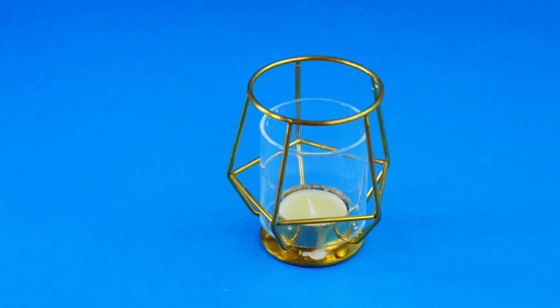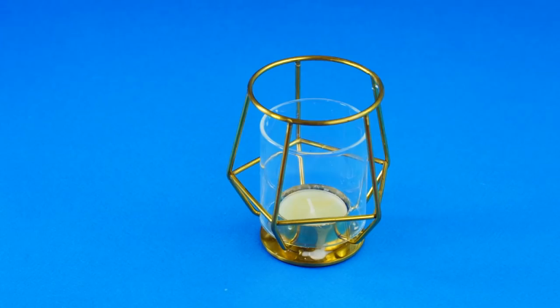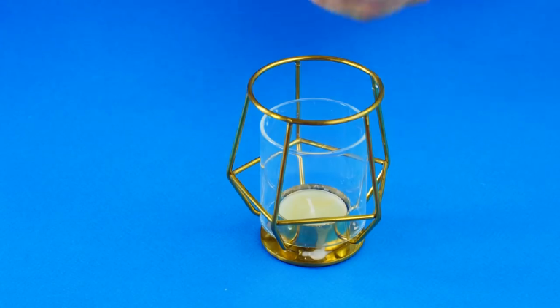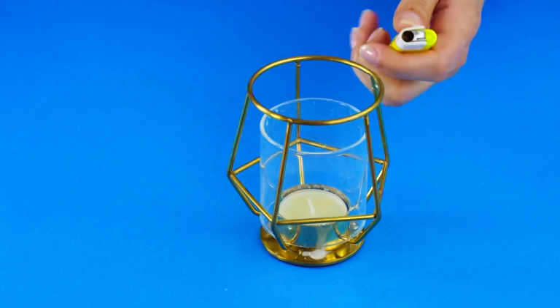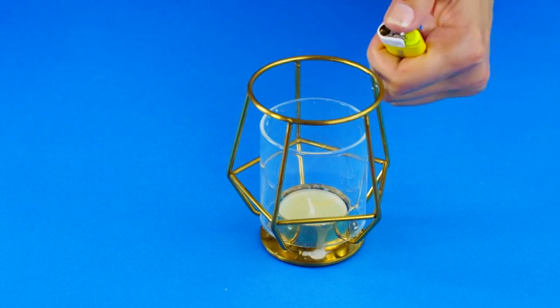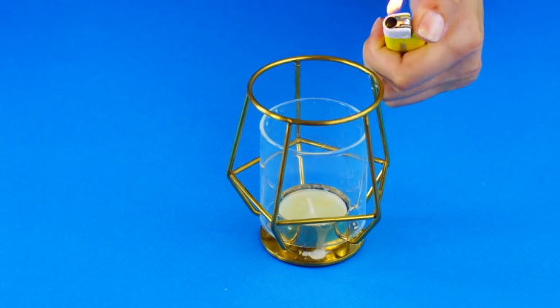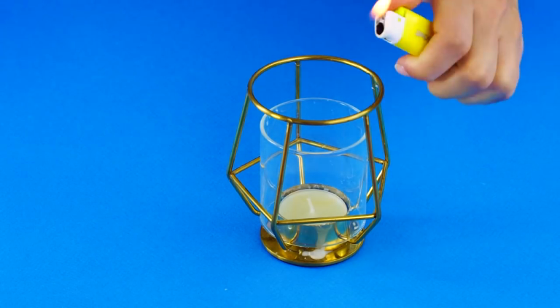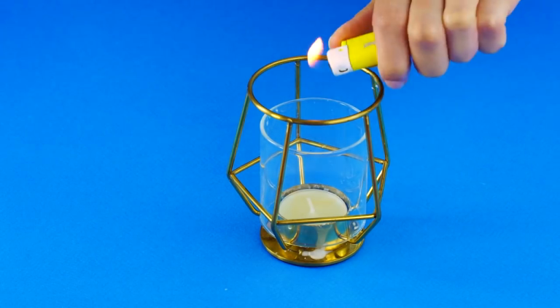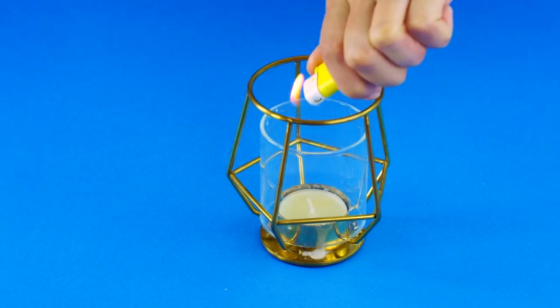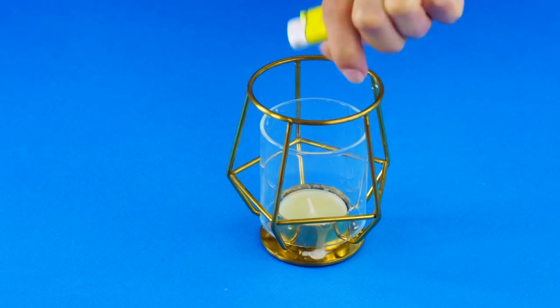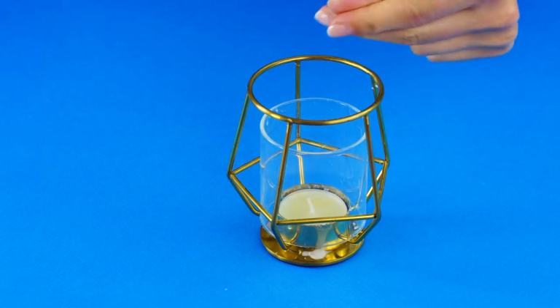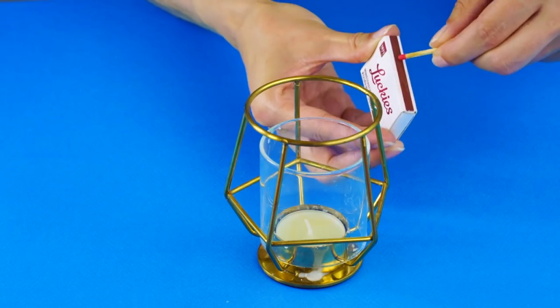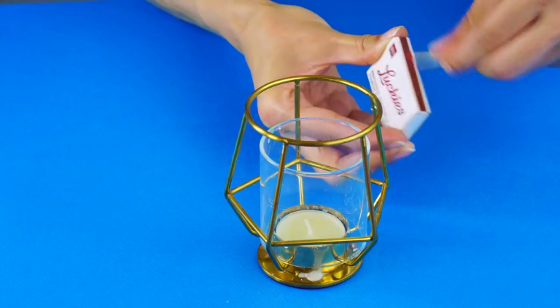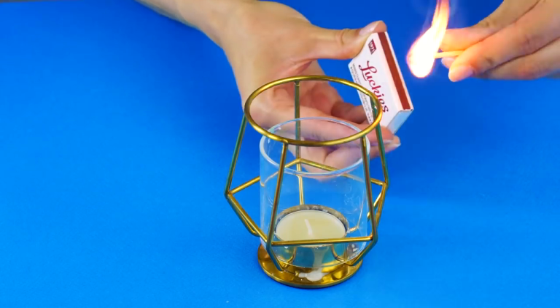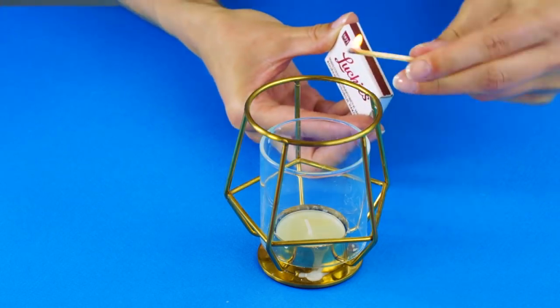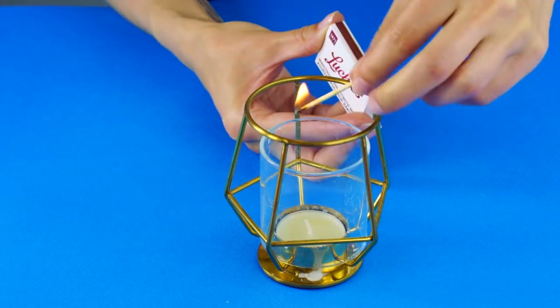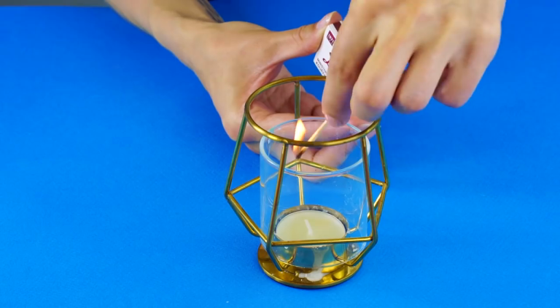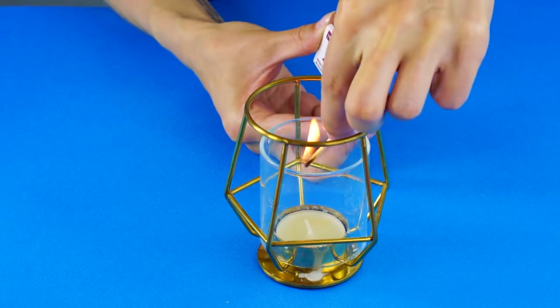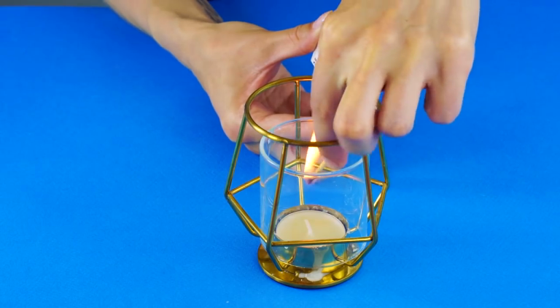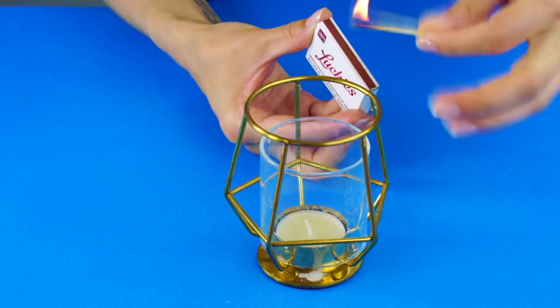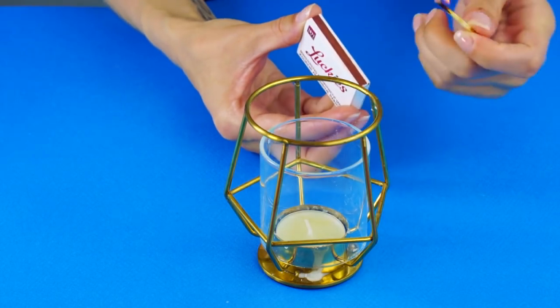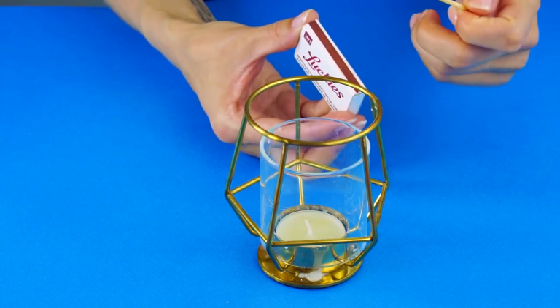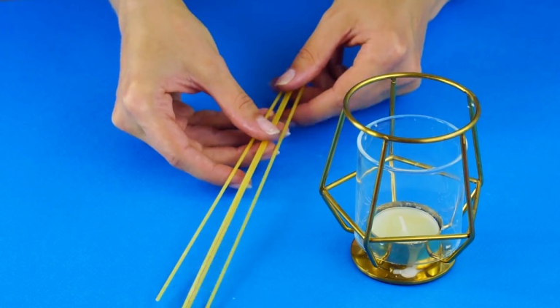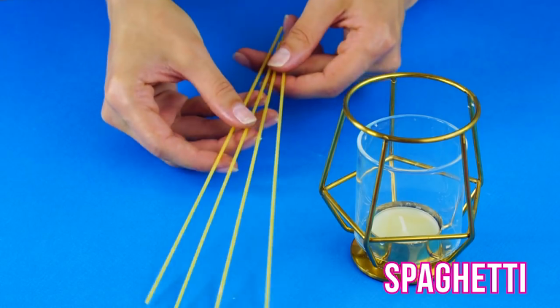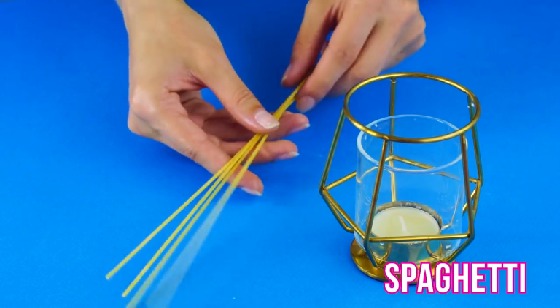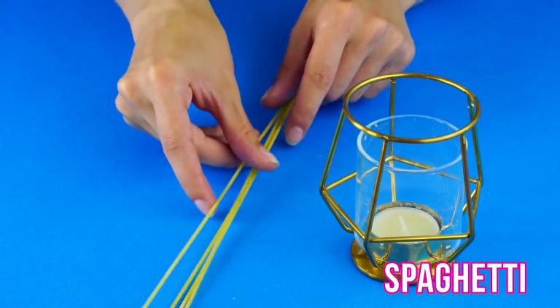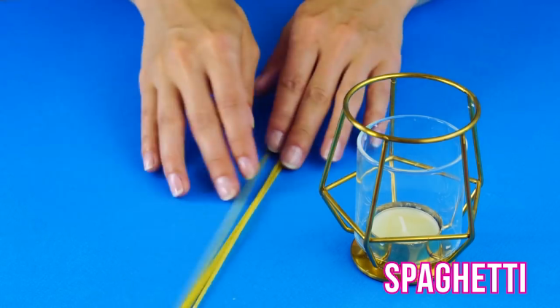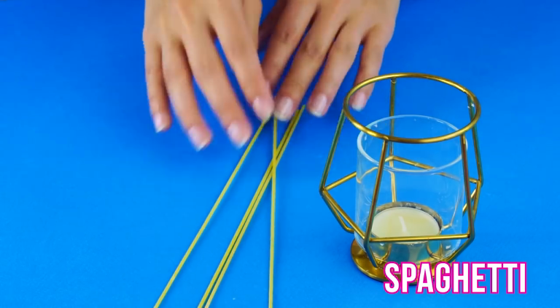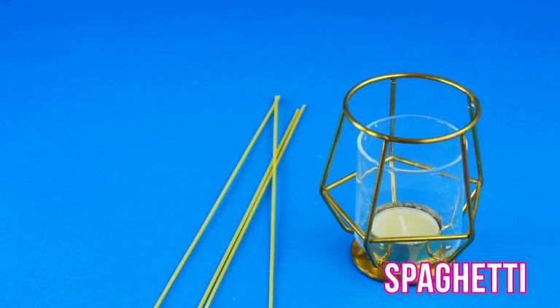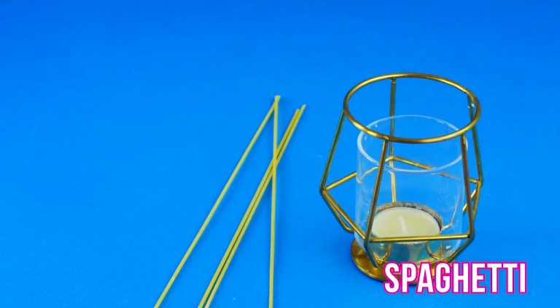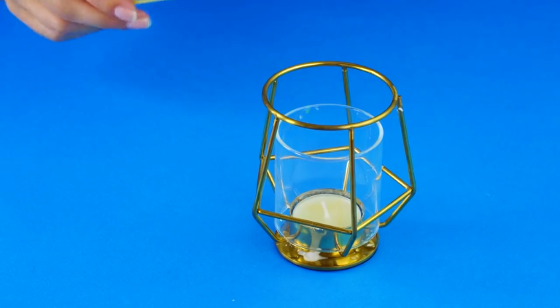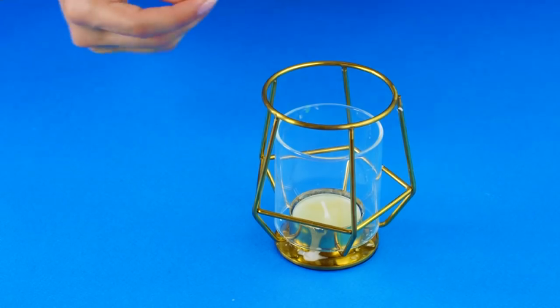Need to light a candle? Don't burn your fingers with those little lighters or matches. Use a spaghetti noodle to light those hard-to-reach wicks.